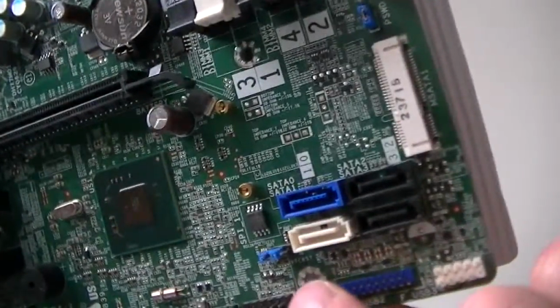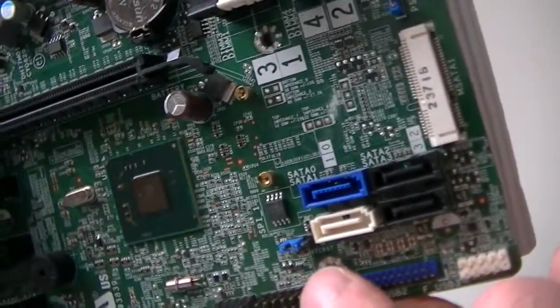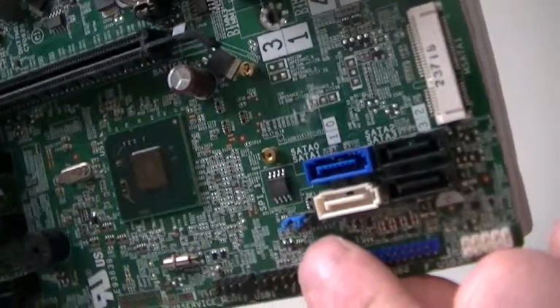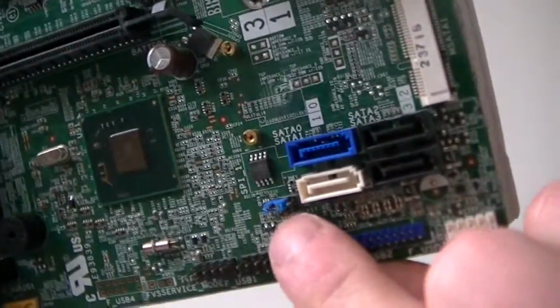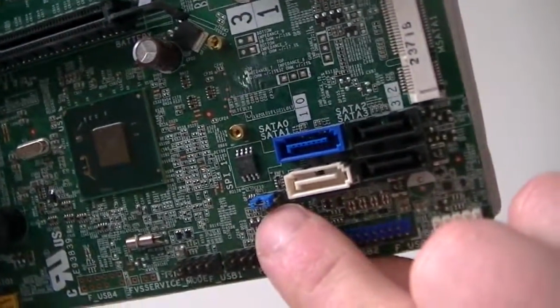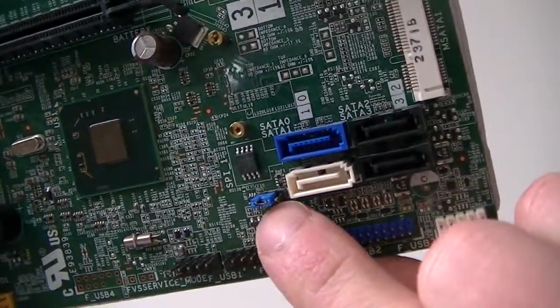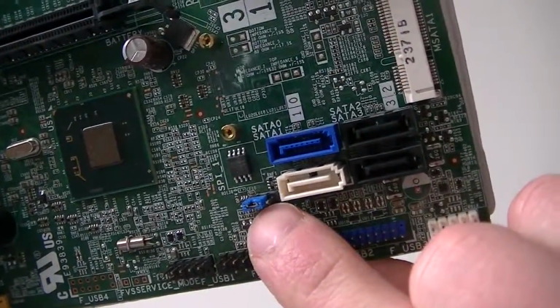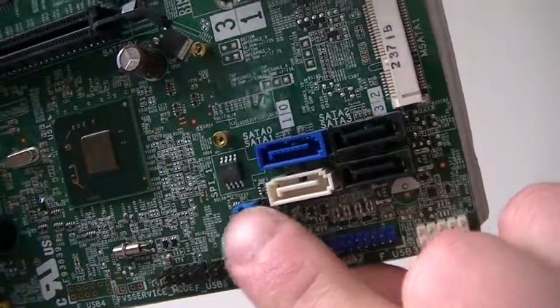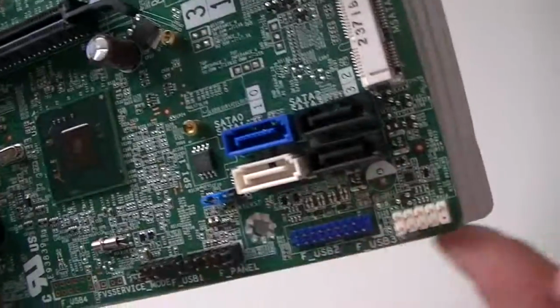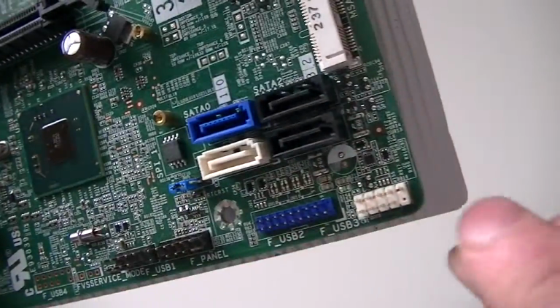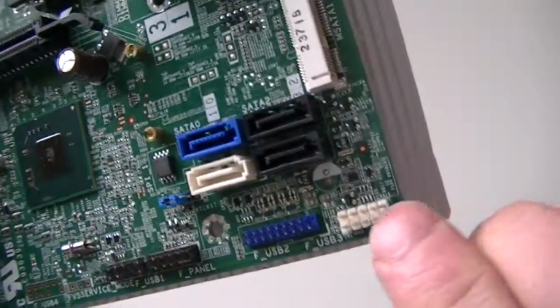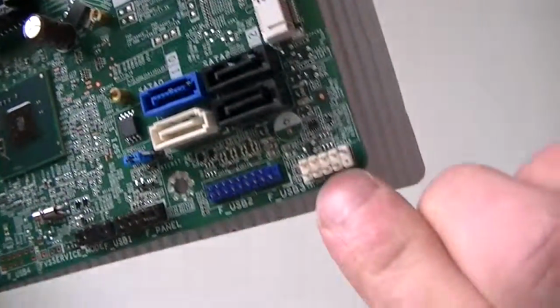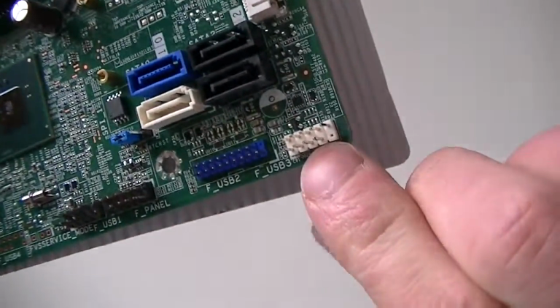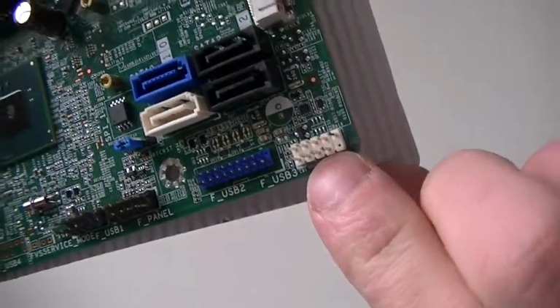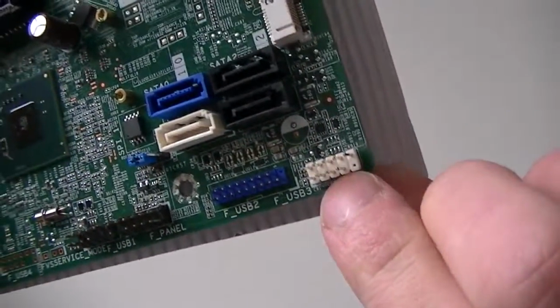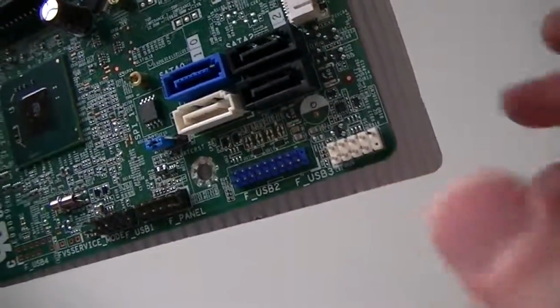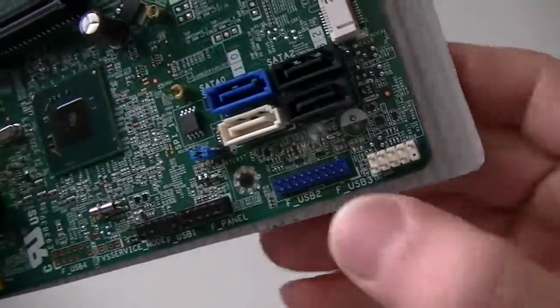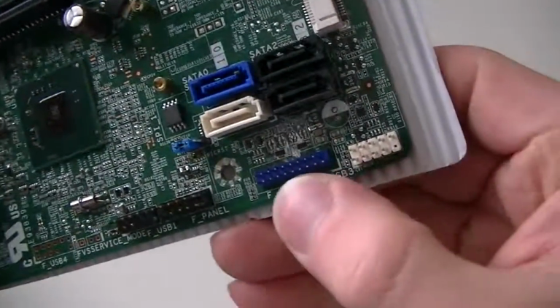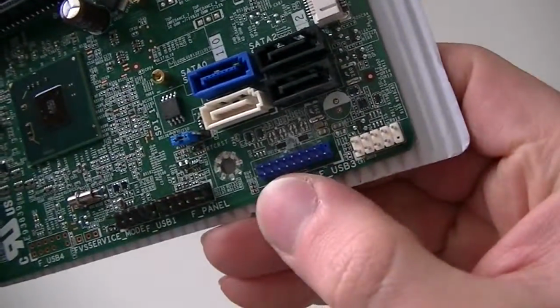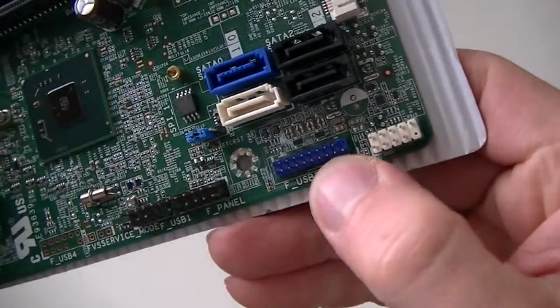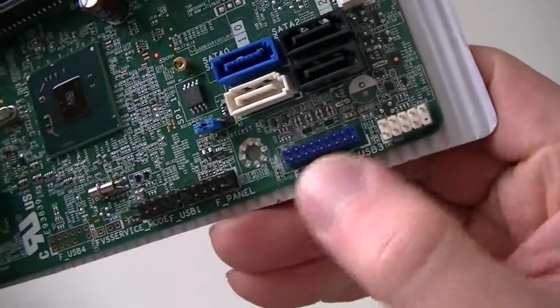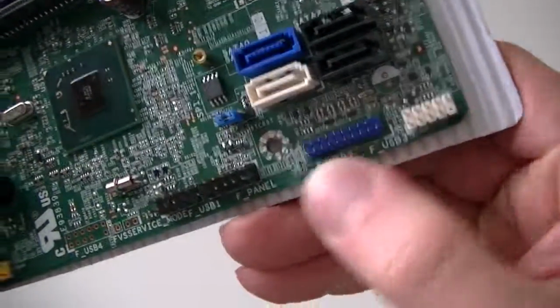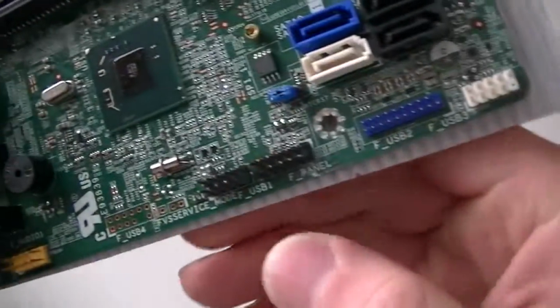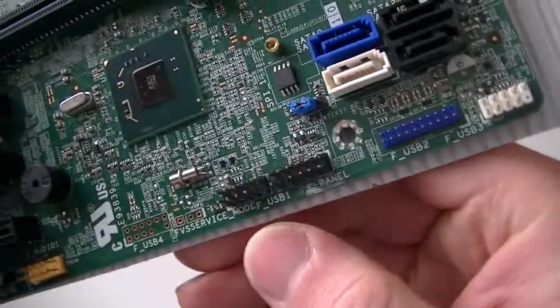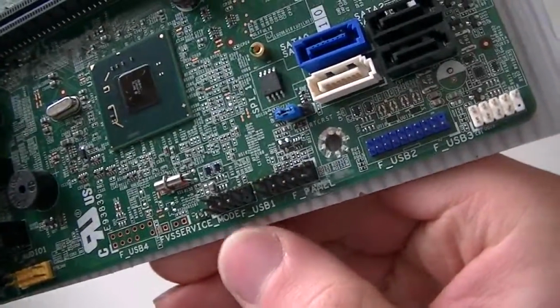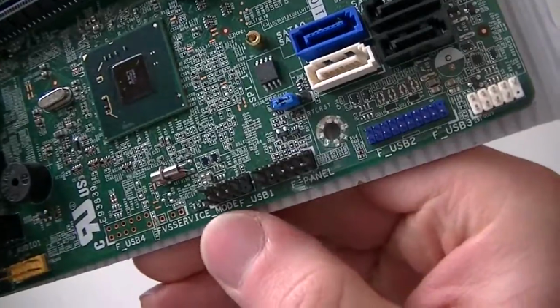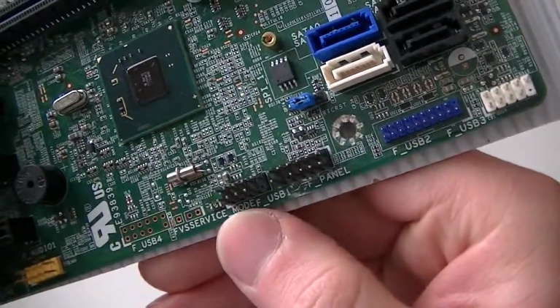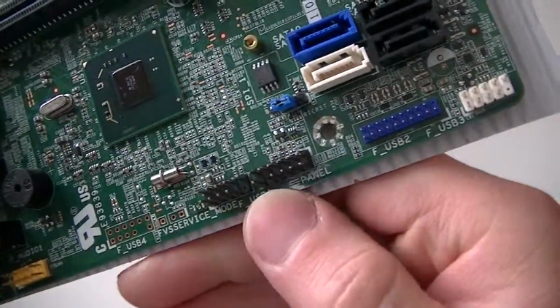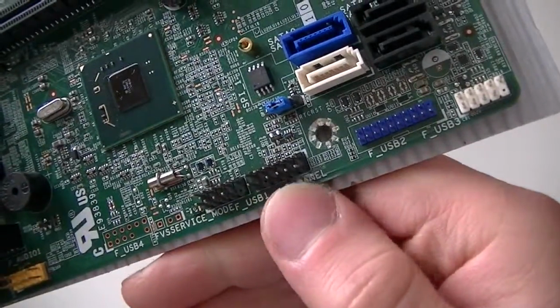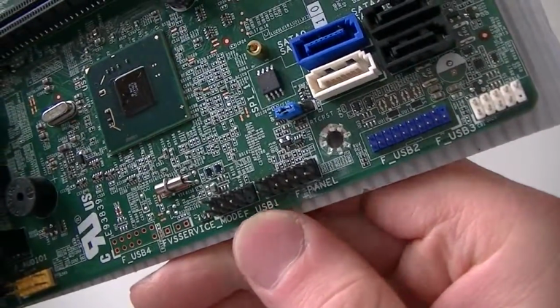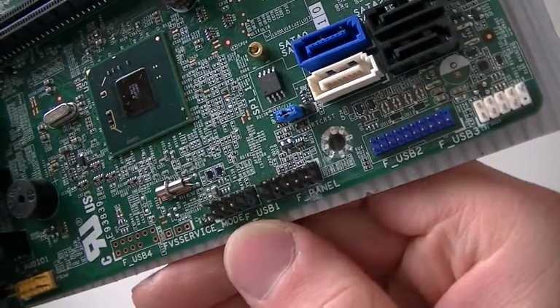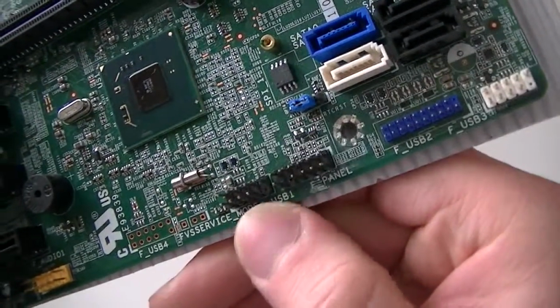This is a clear CMOS jumper right there, front panel header right there, USB 3.0 header right there, and 2 USB 2.0 headers.